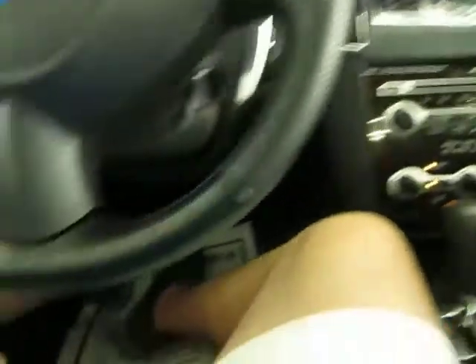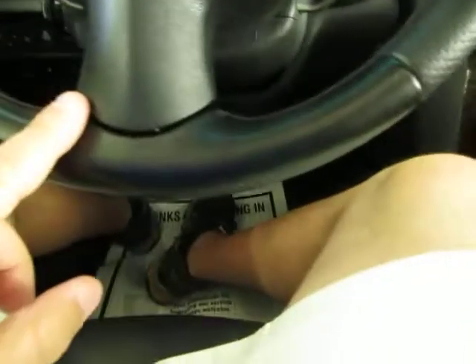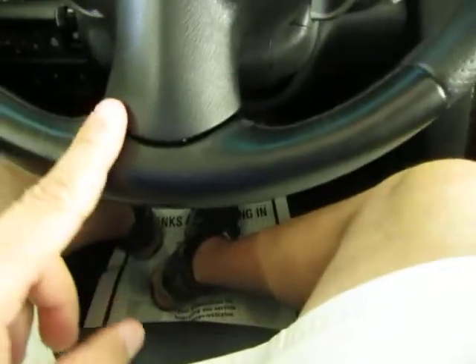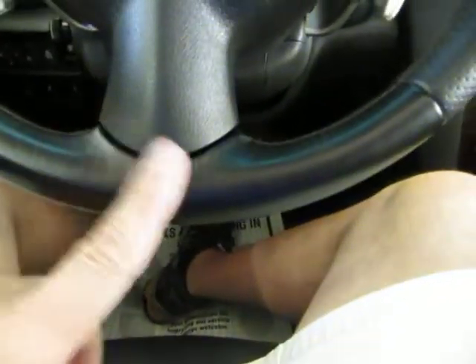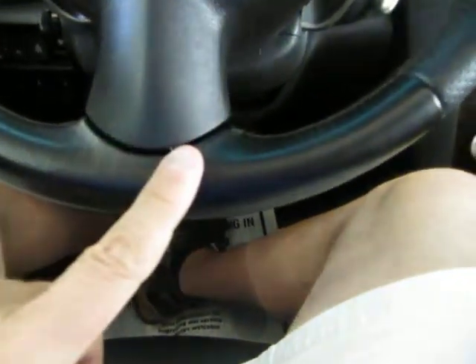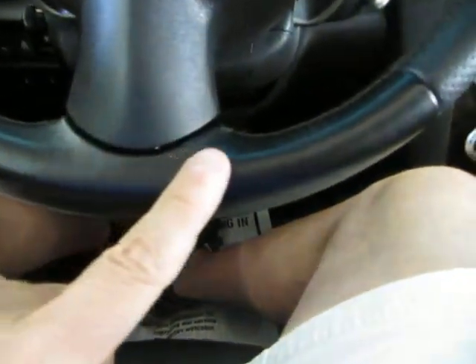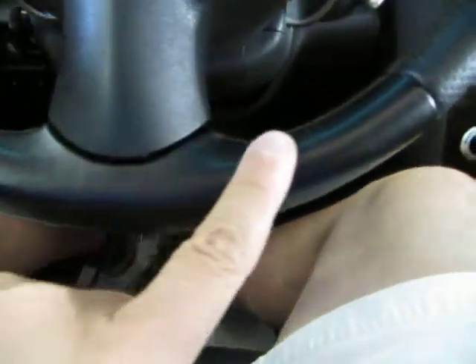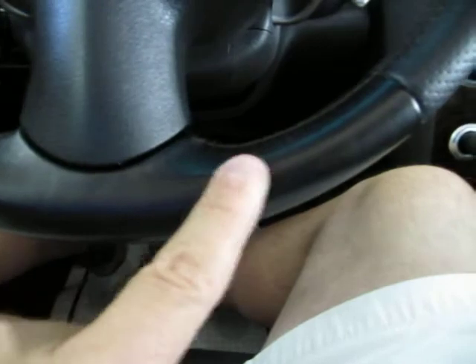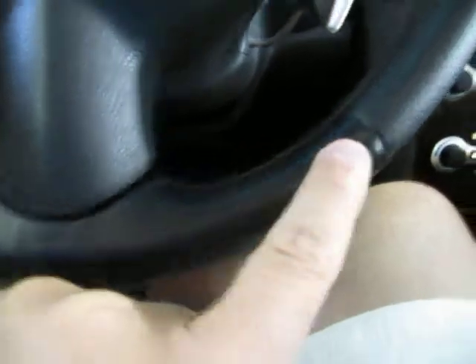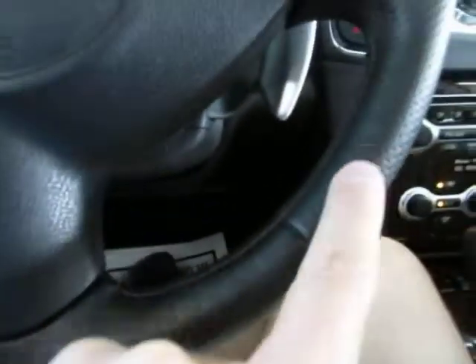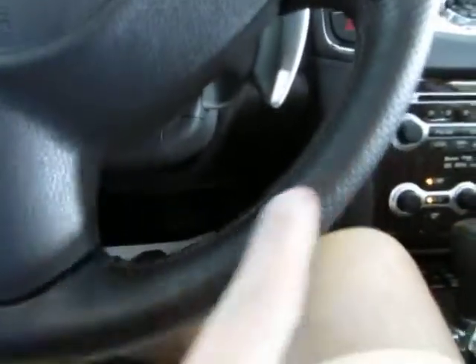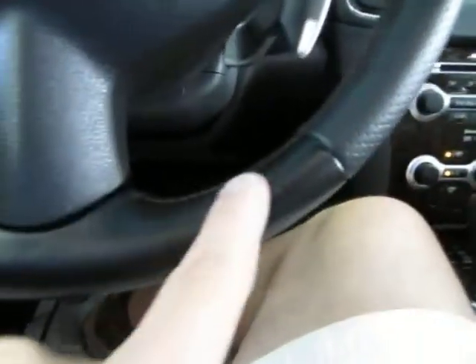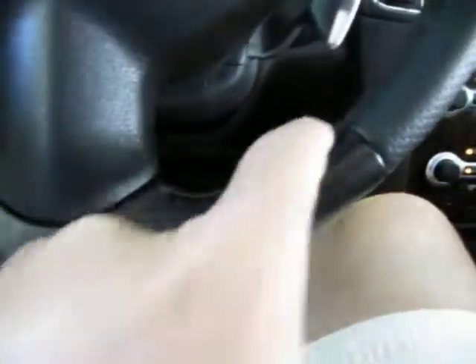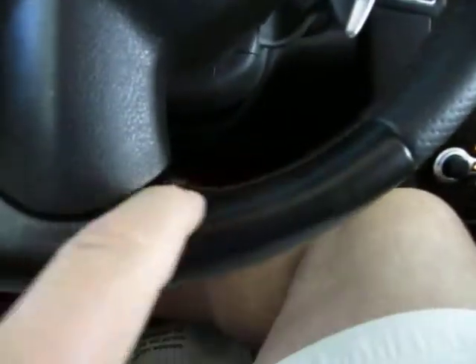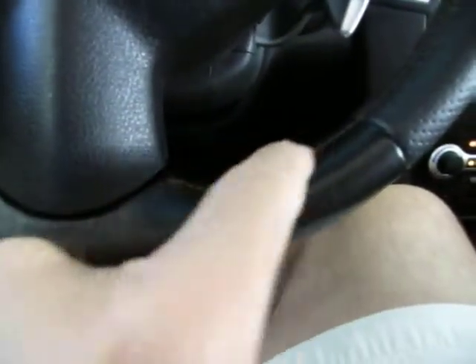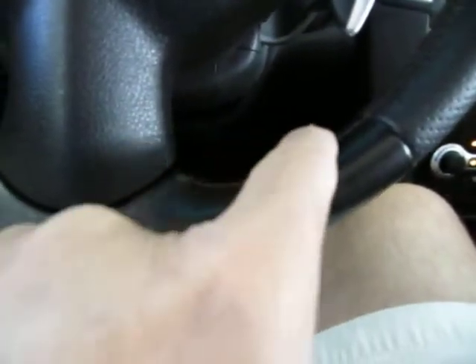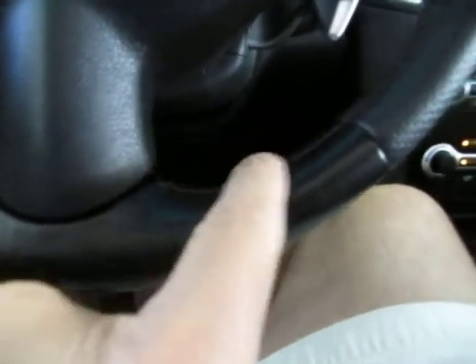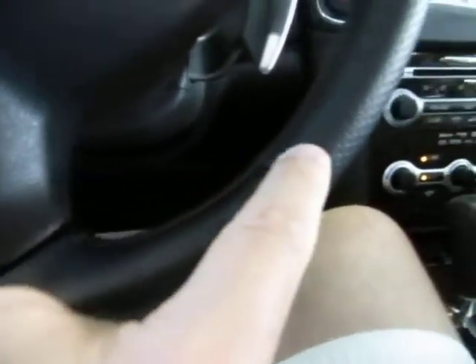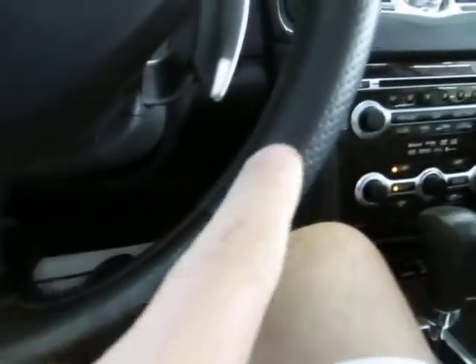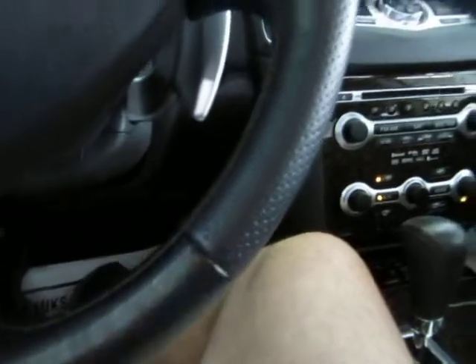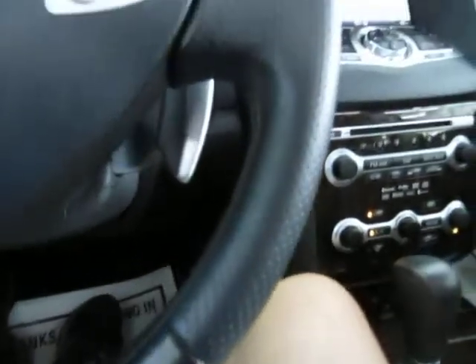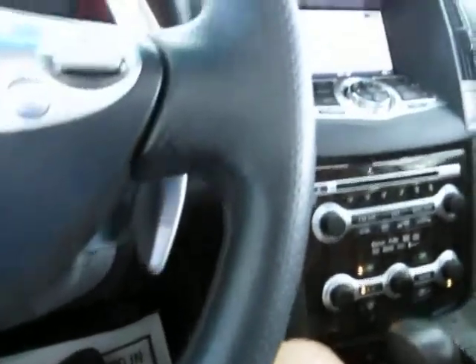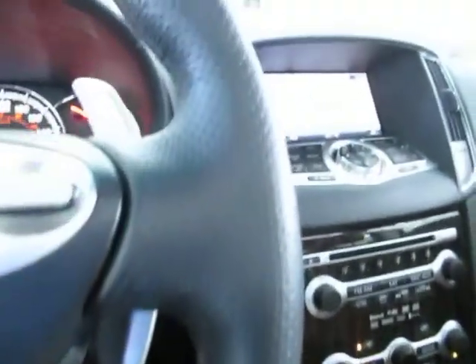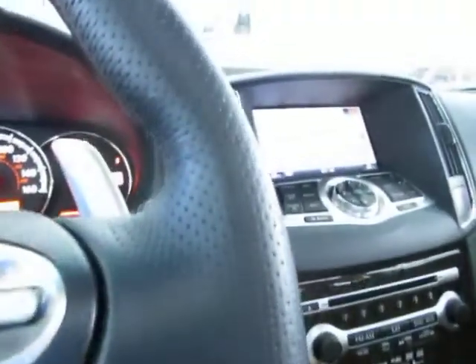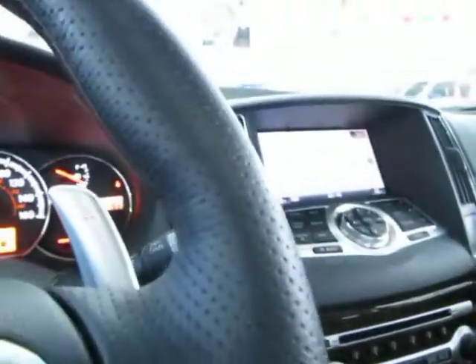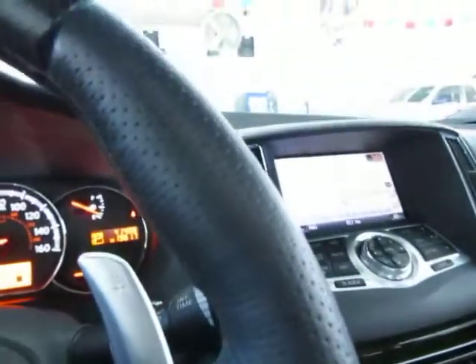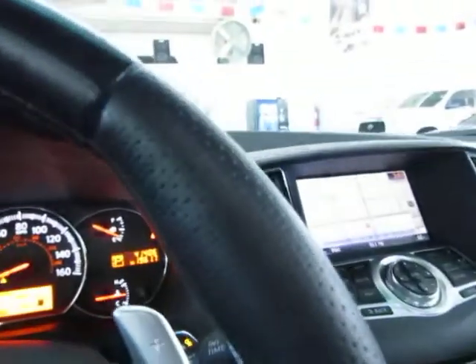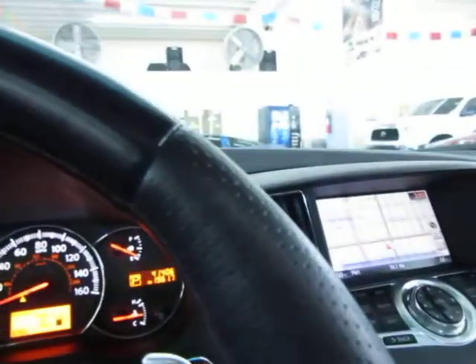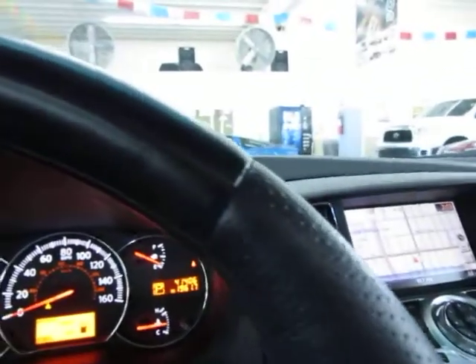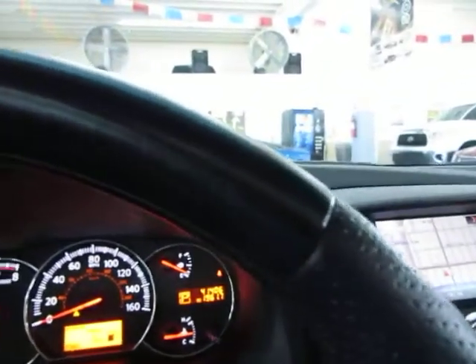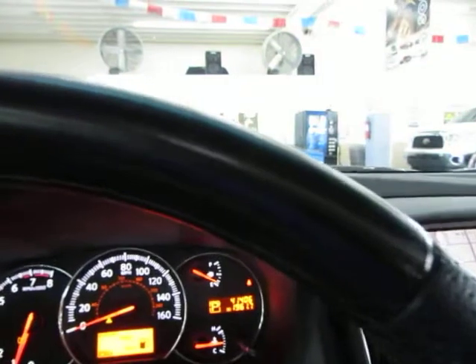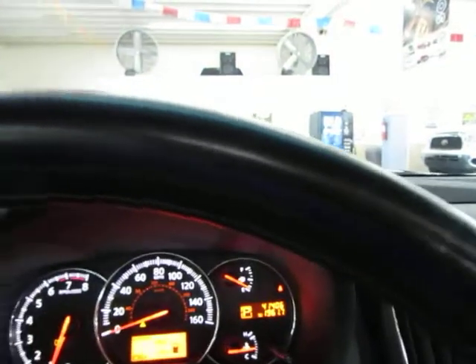The steering wheel is a two-tone leather wrap — black on the bottom, charcoal on the sides, with the same burgundy stitching, and the sides are perforated. It's in great shape with no cuts, no tears, no burn holes.